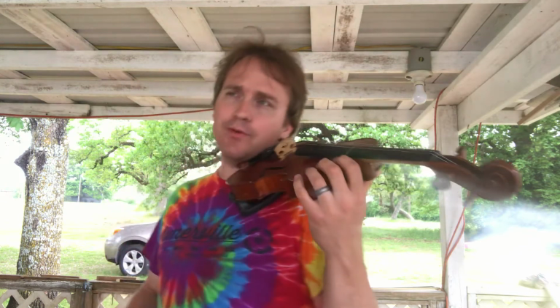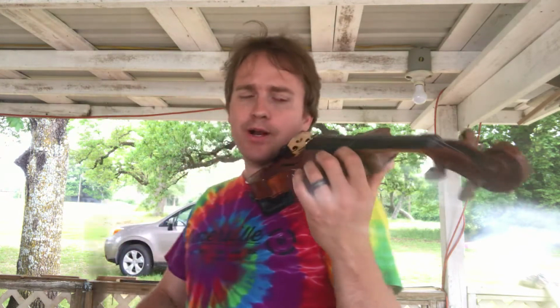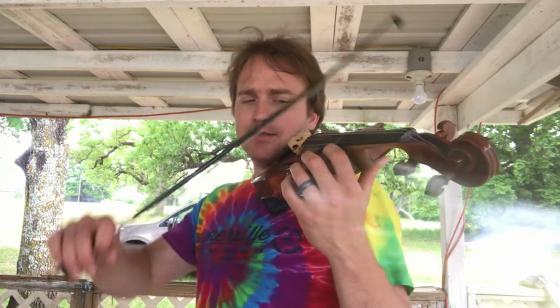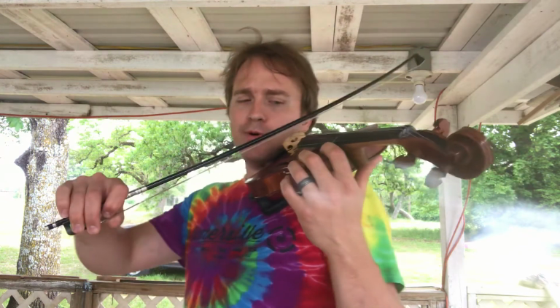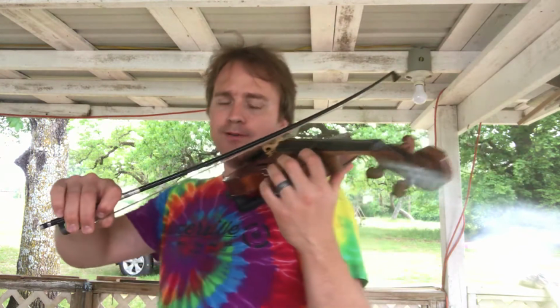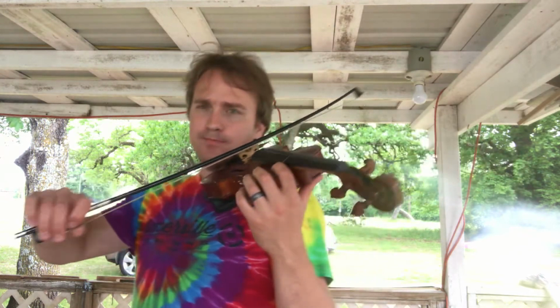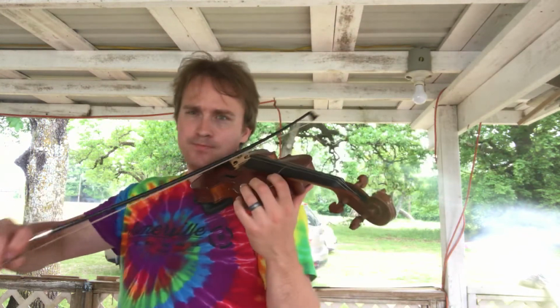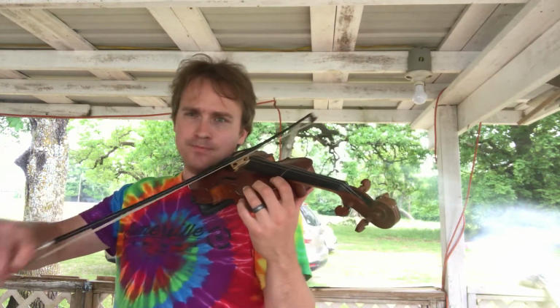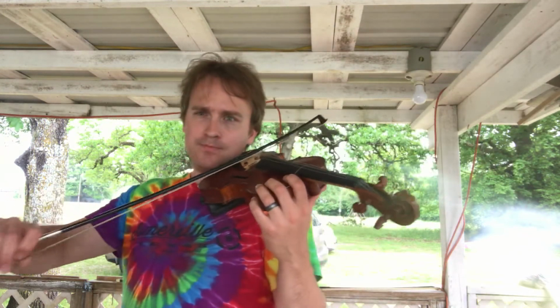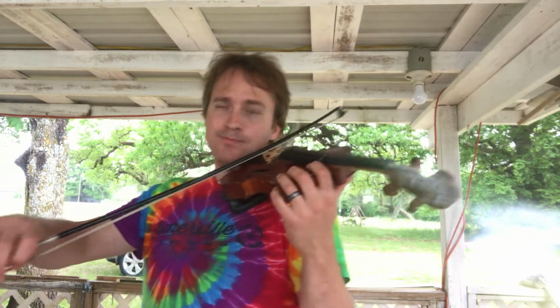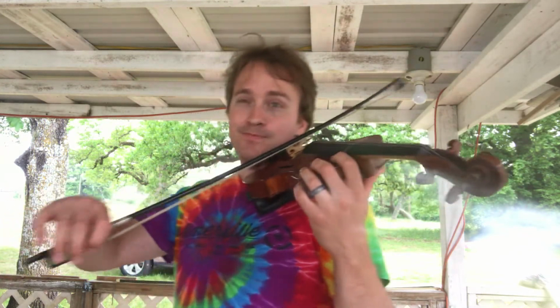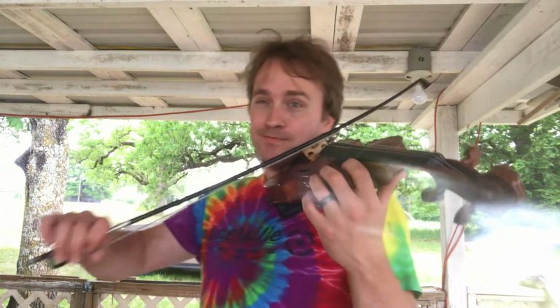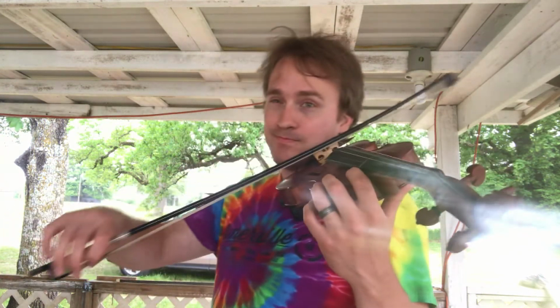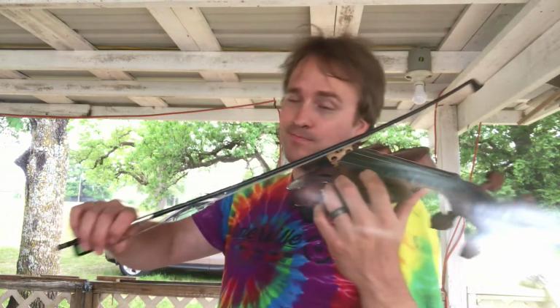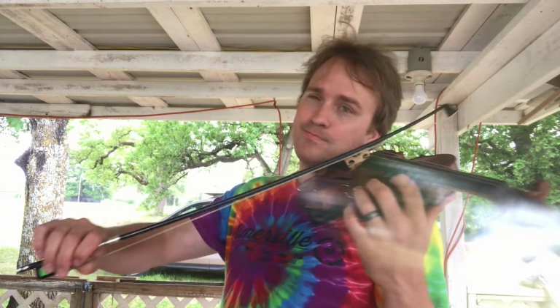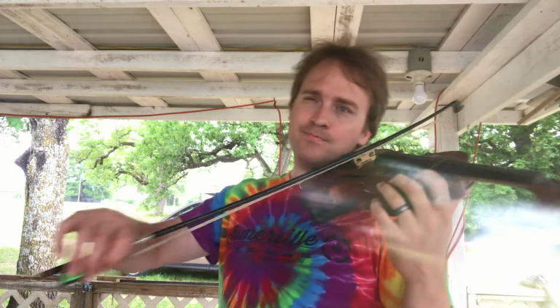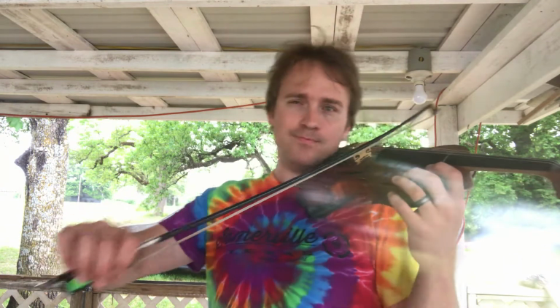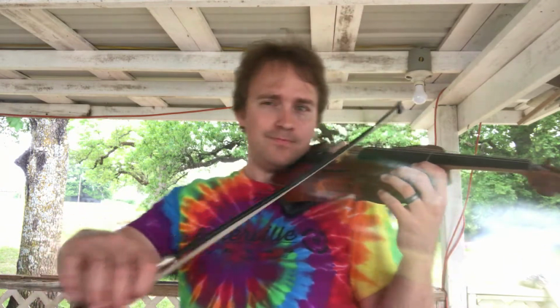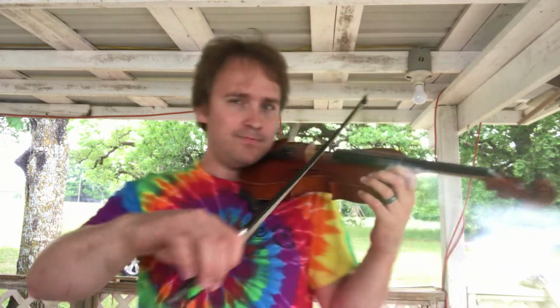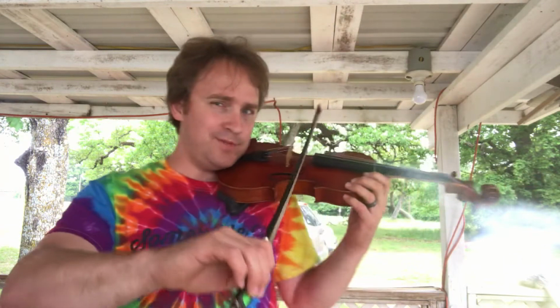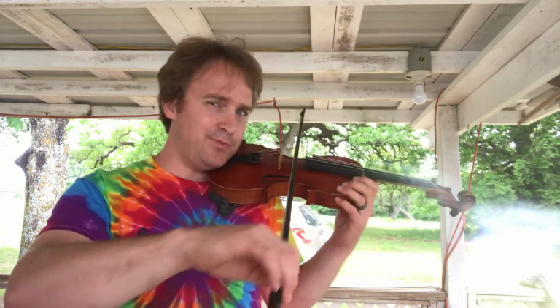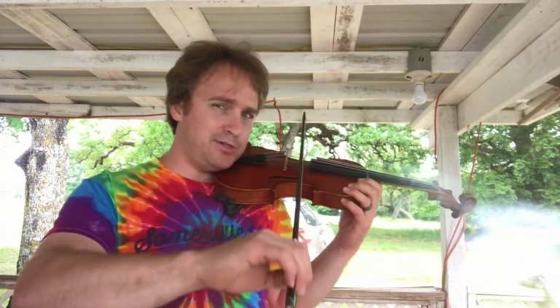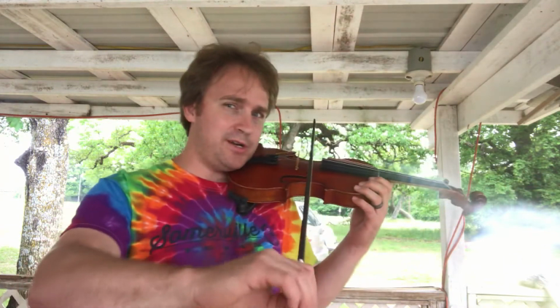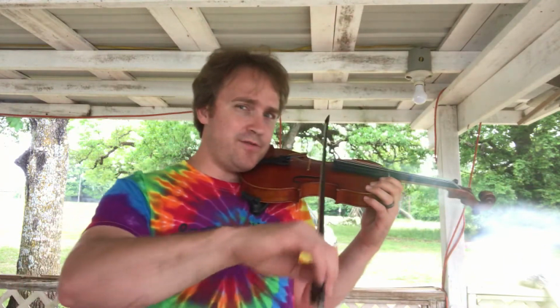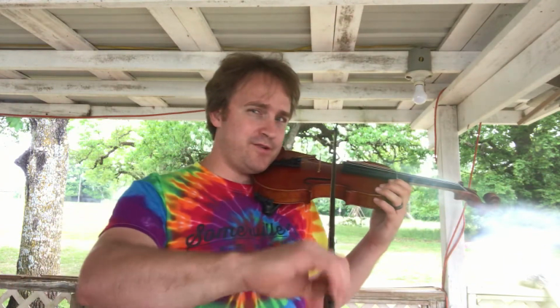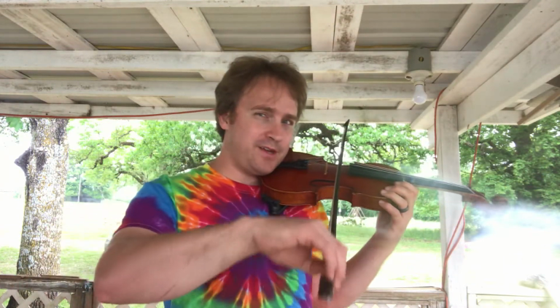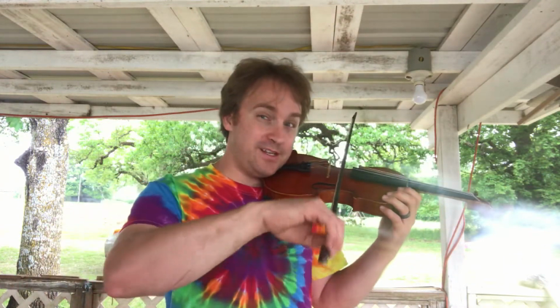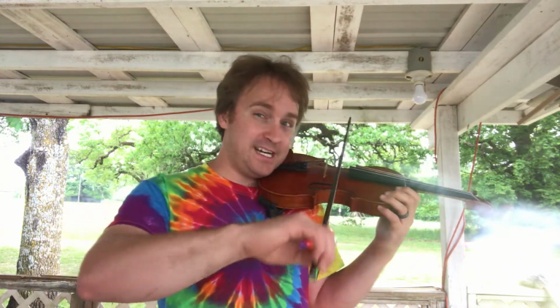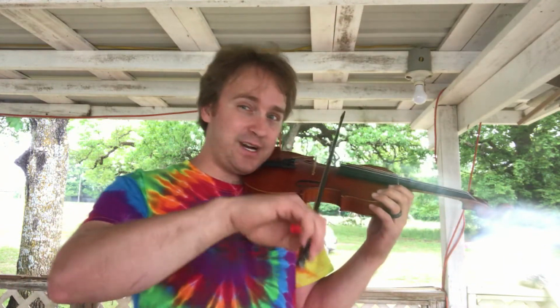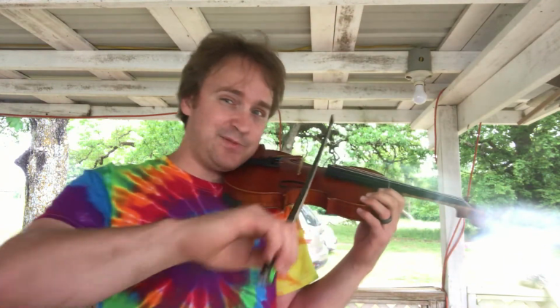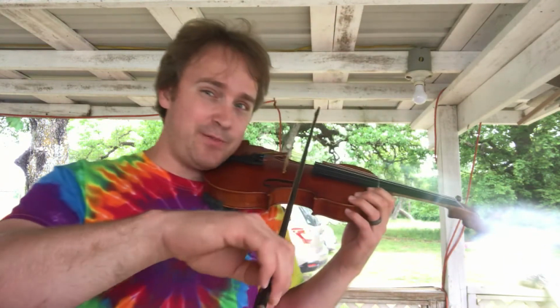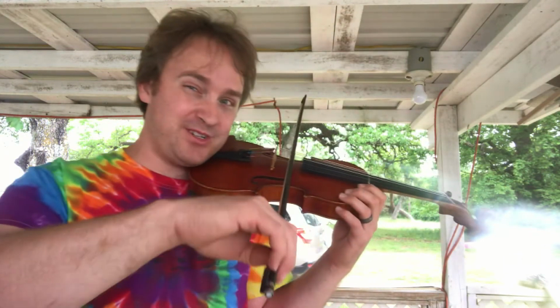I would practice this bowing, keeping your bow straight, over and over again. Looks like I need to practice keeping my bow straight.